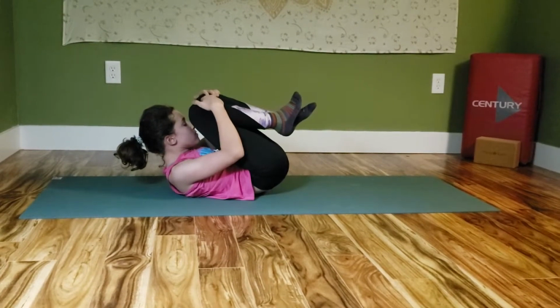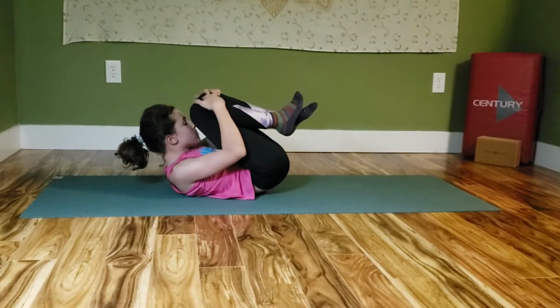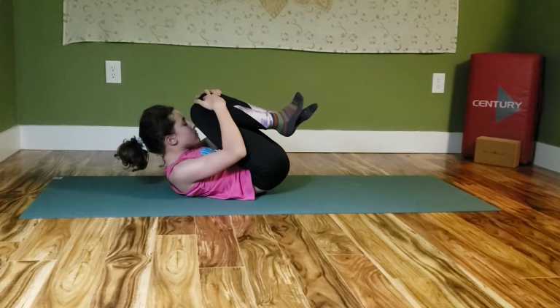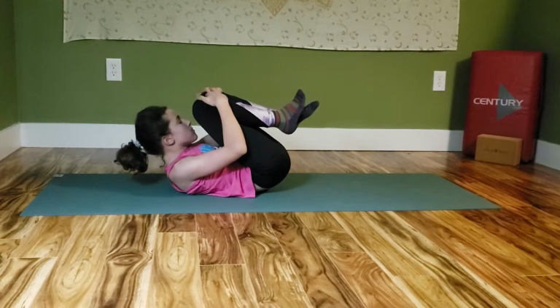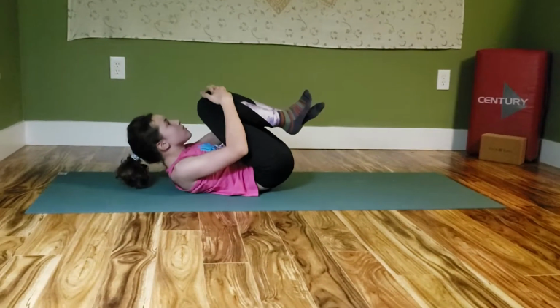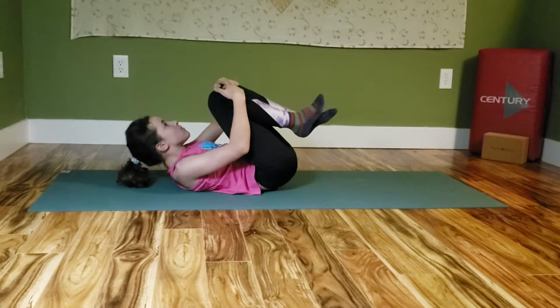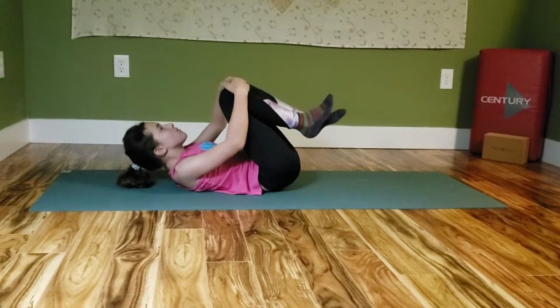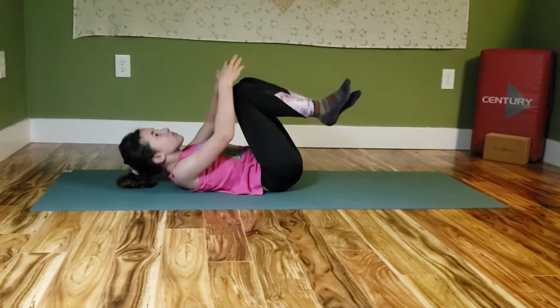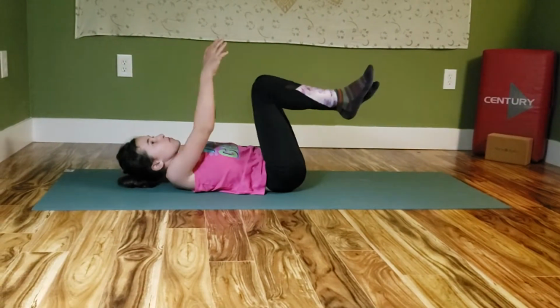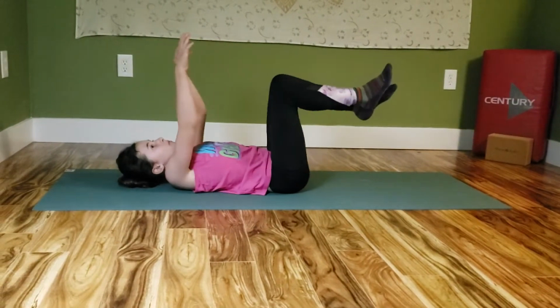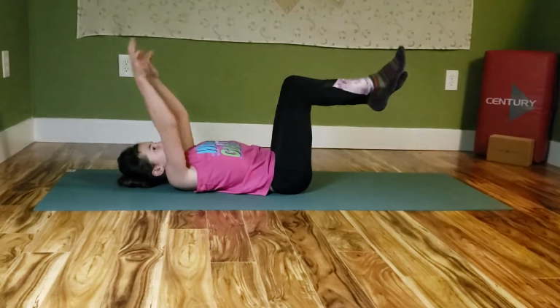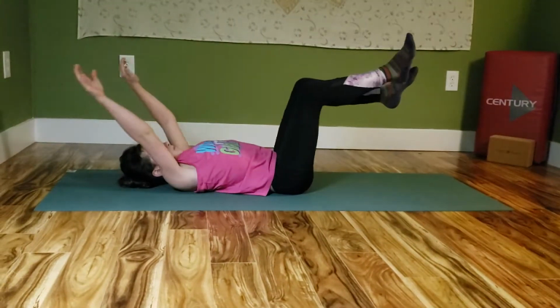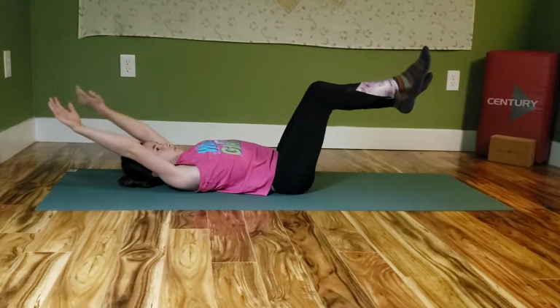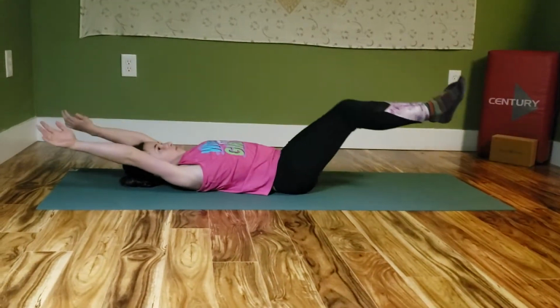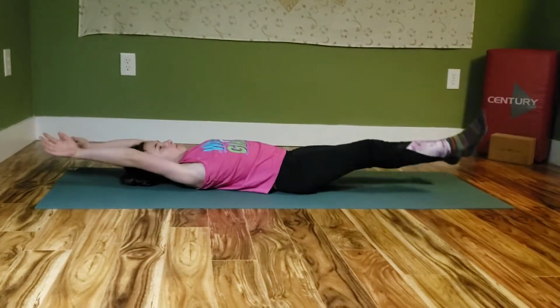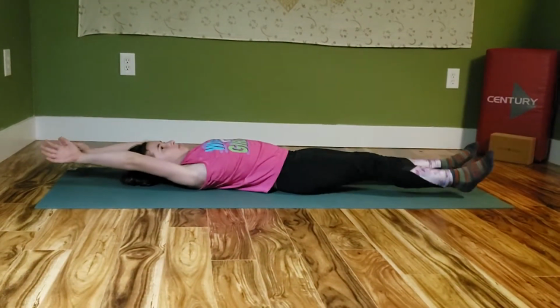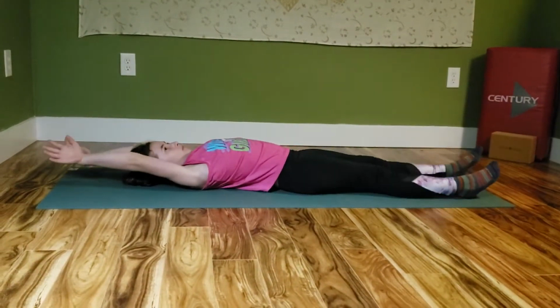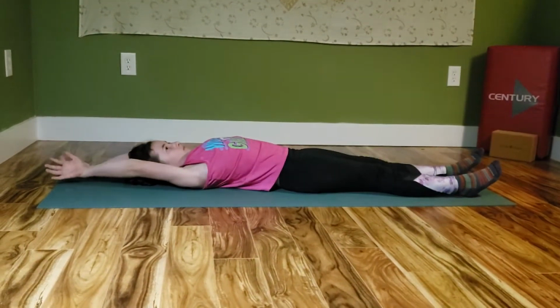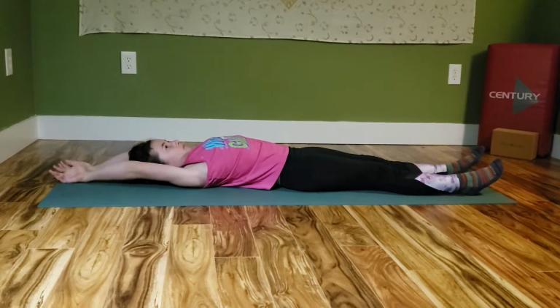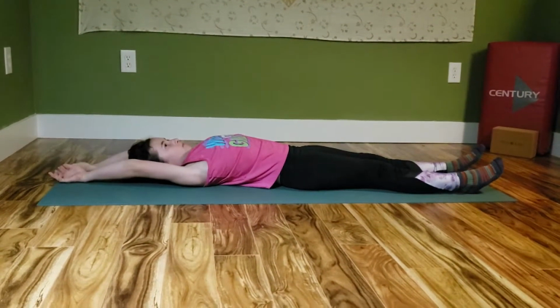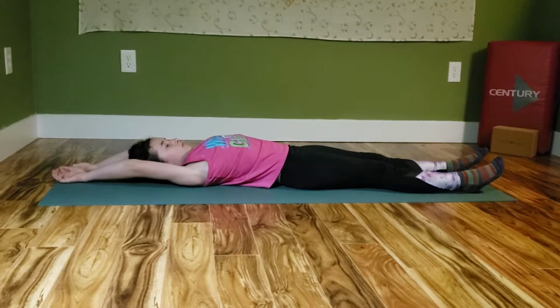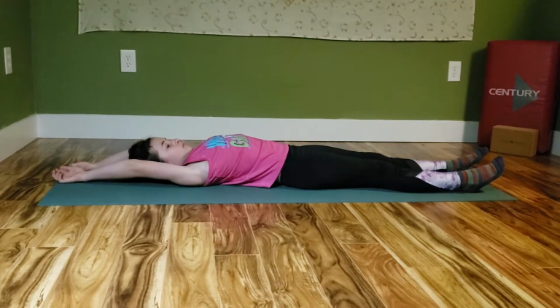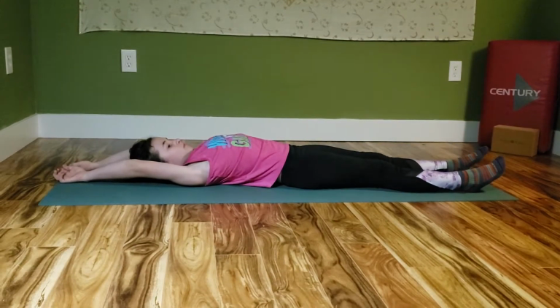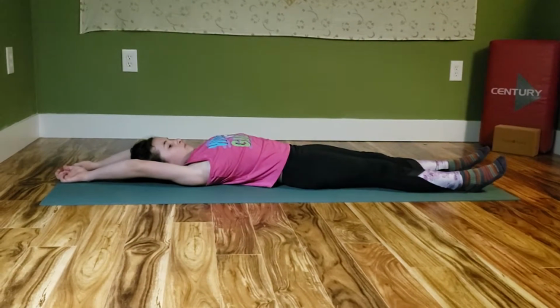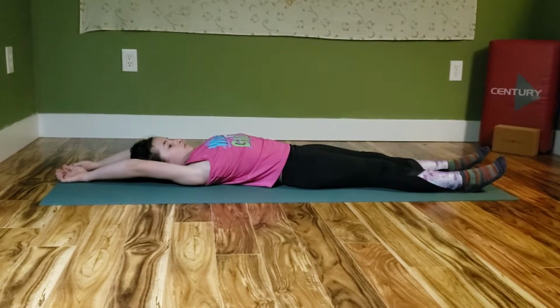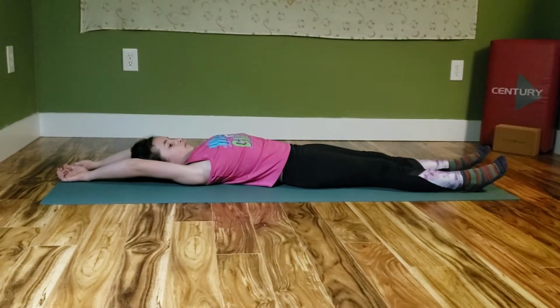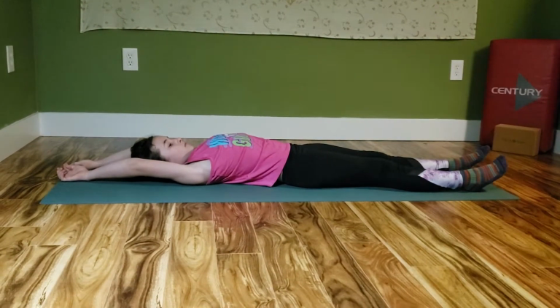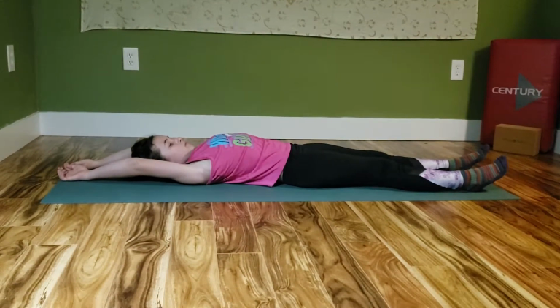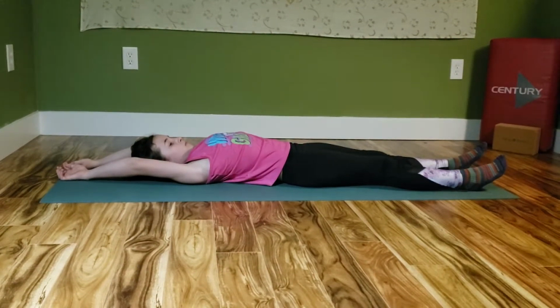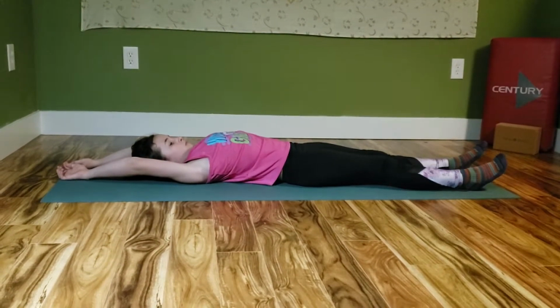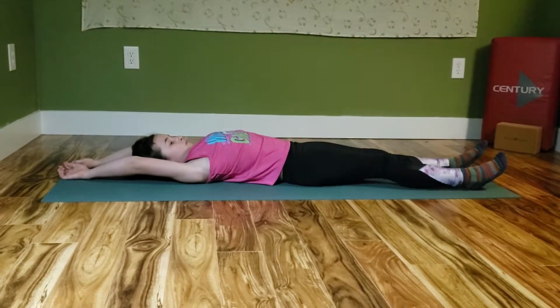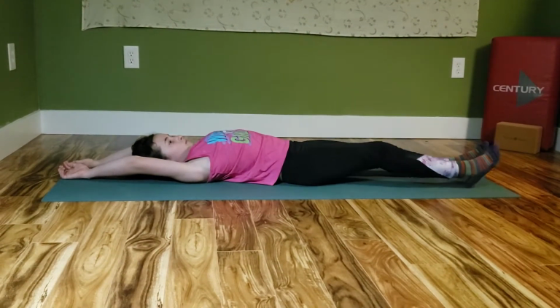Then slowly extend their legs down in front of them, arms behind them. Hold that position and then slowly bring it back up.